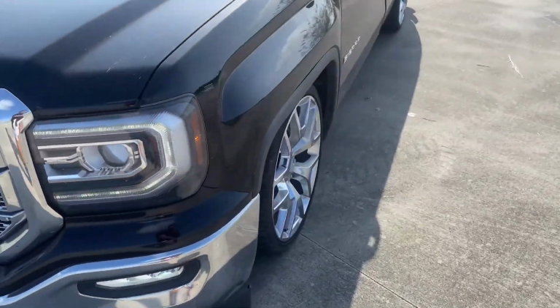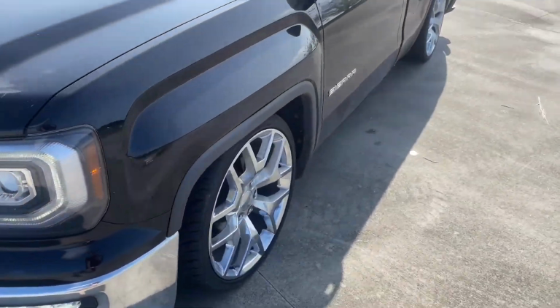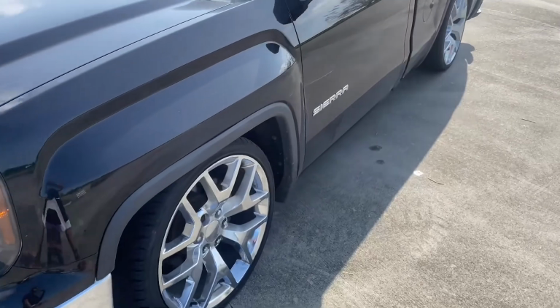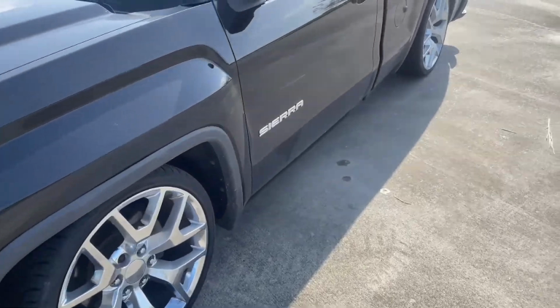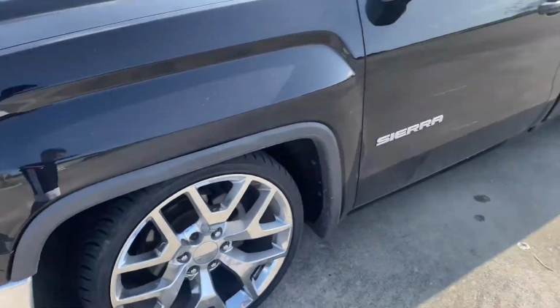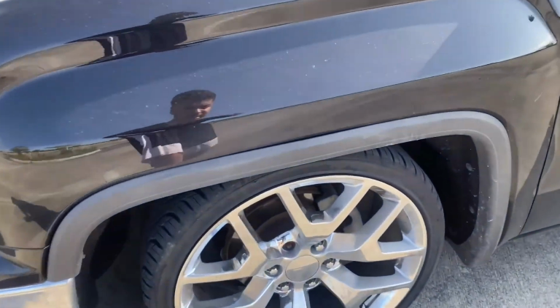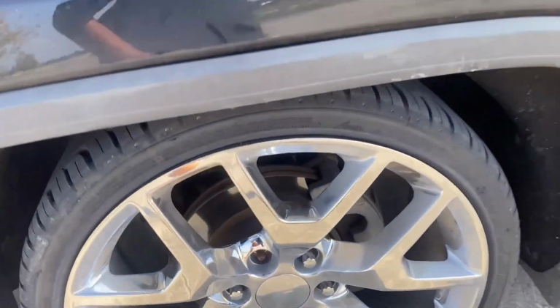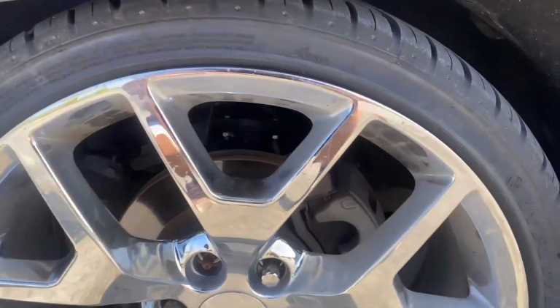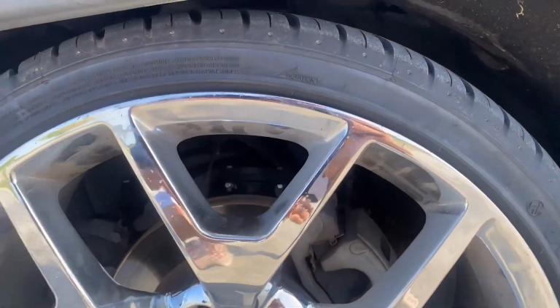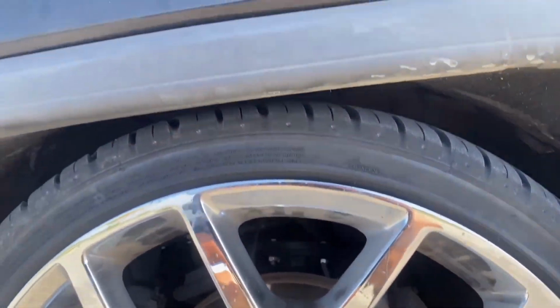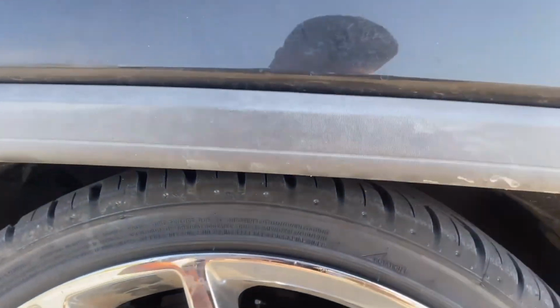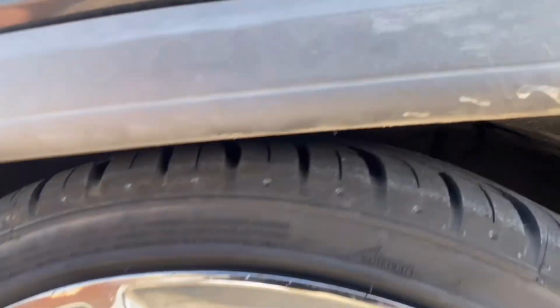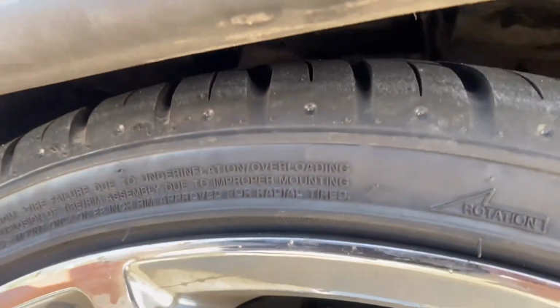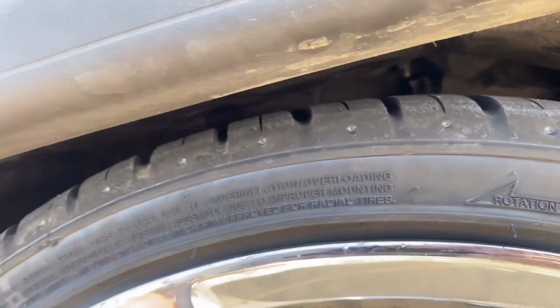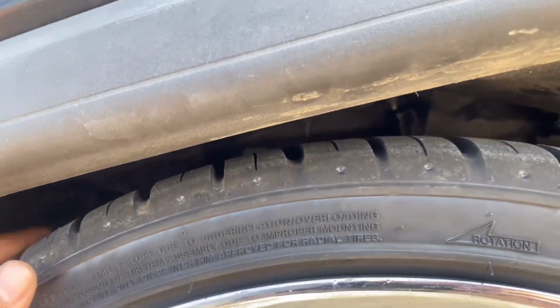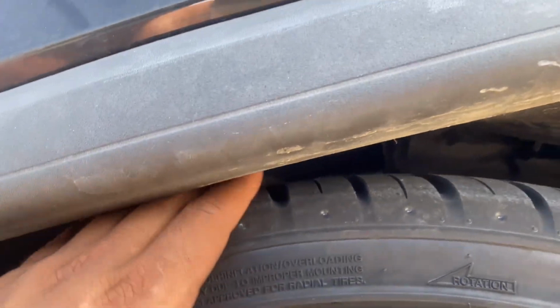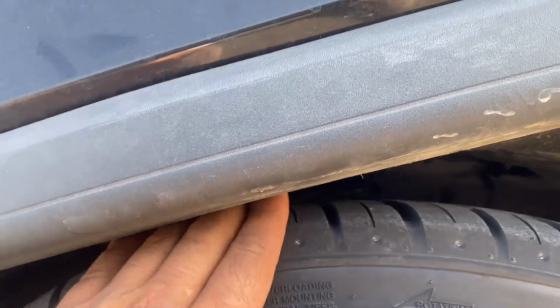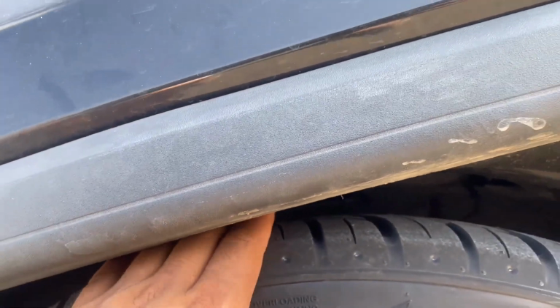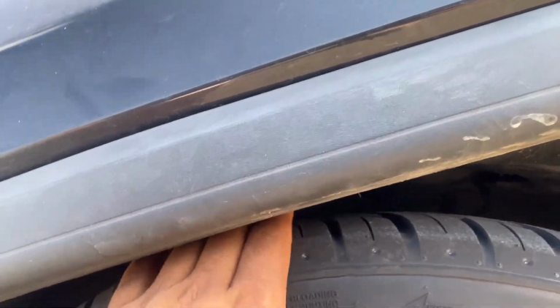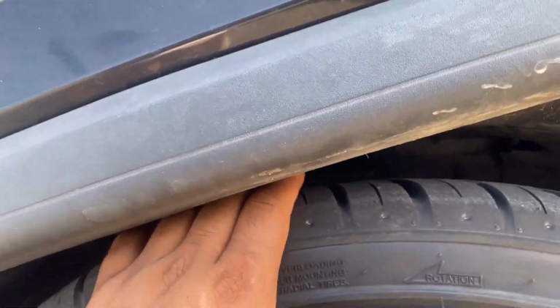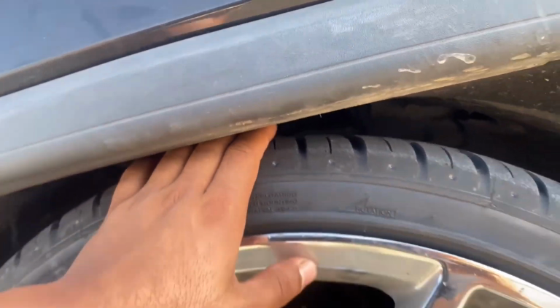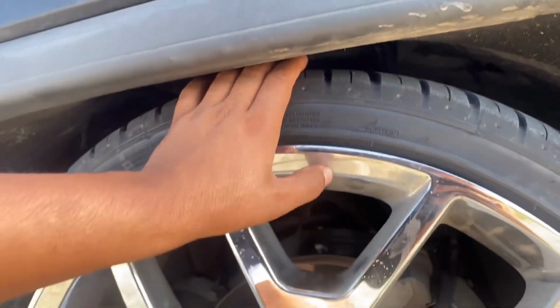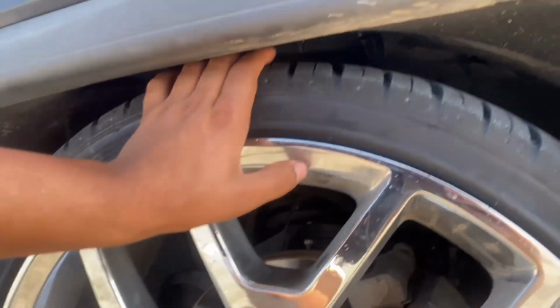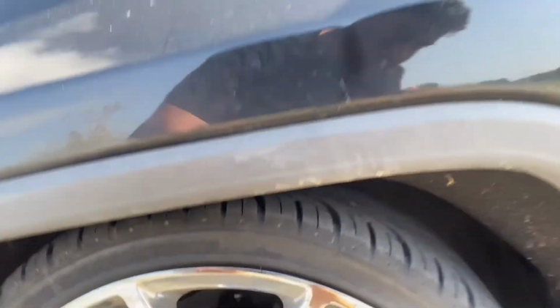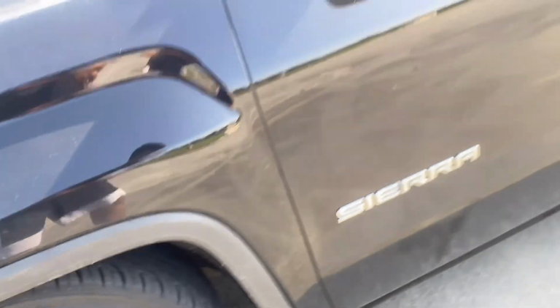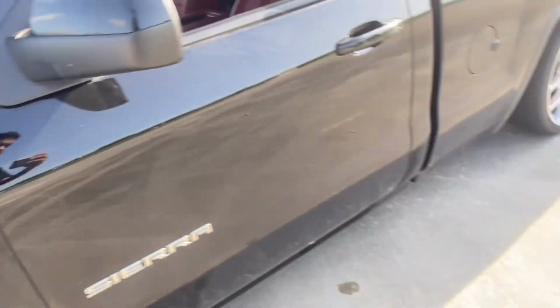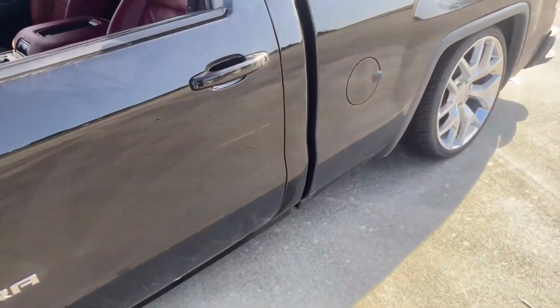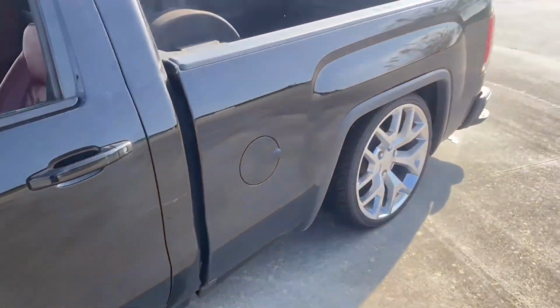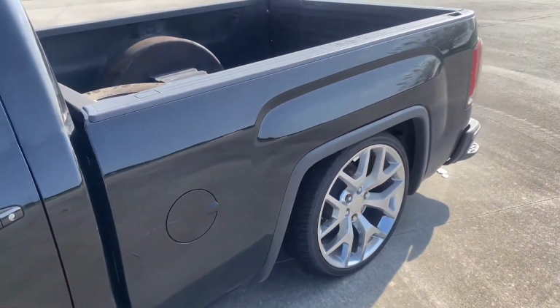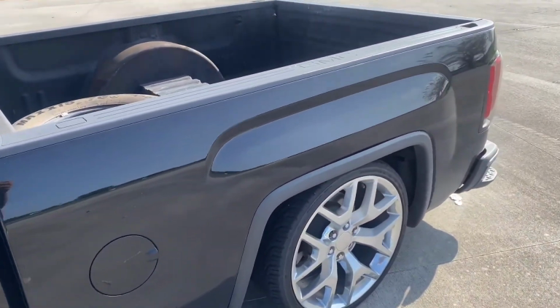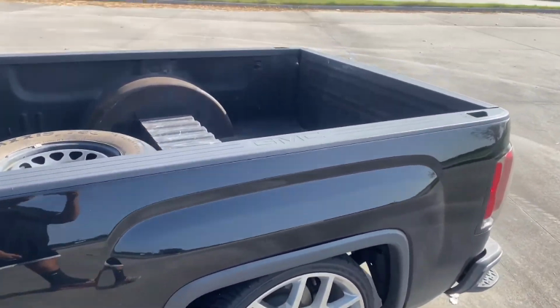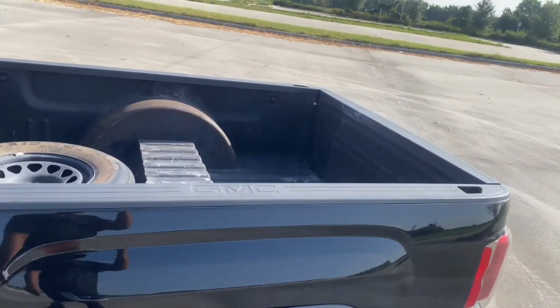It even got the taillights too. This is how low it sits — on a 6/10 drop you can barely put your hand in here. Got the tubs.